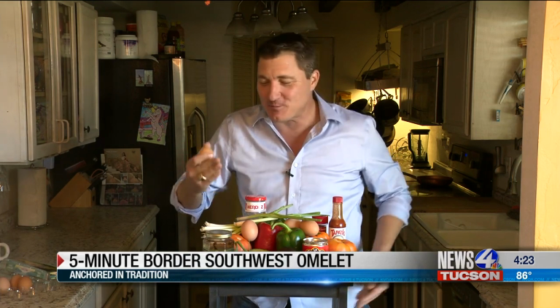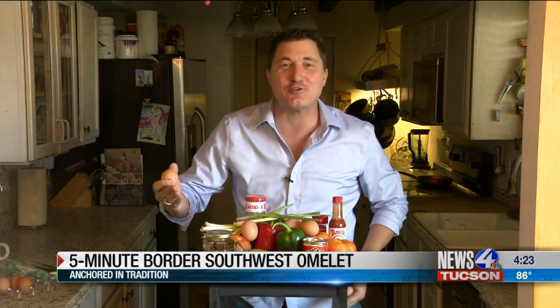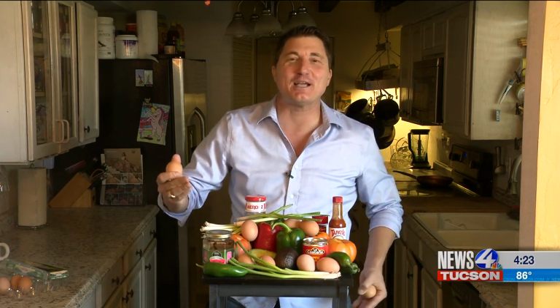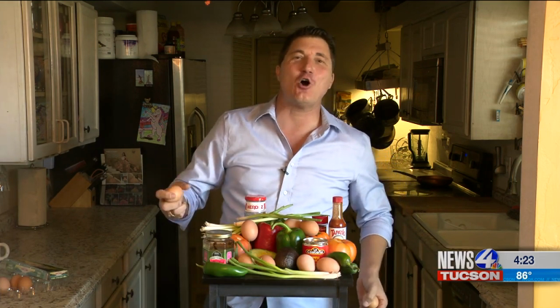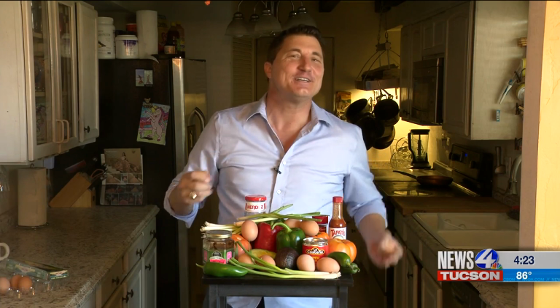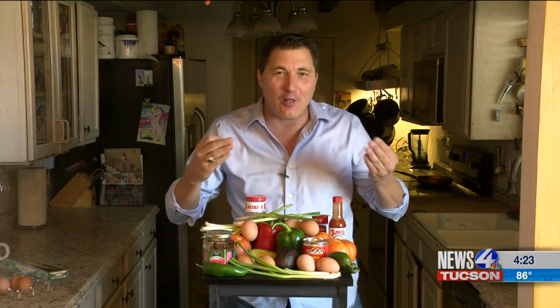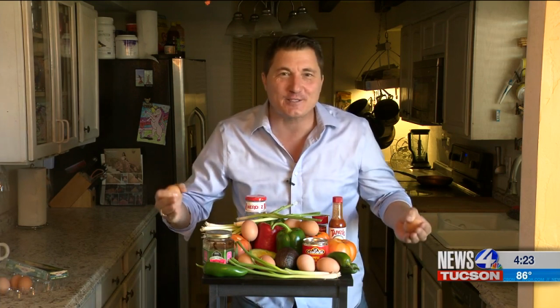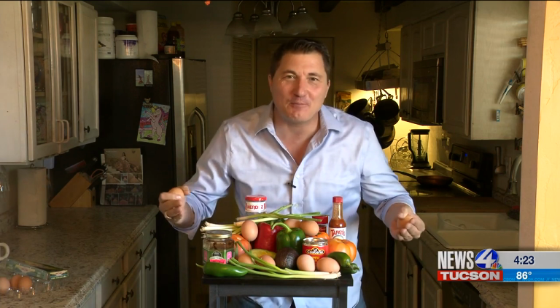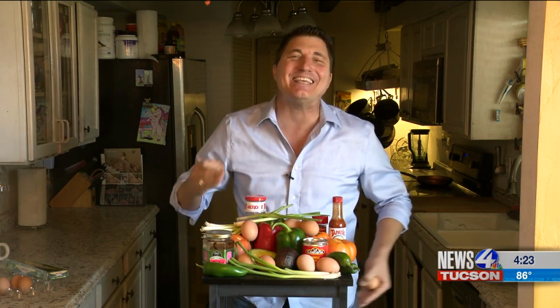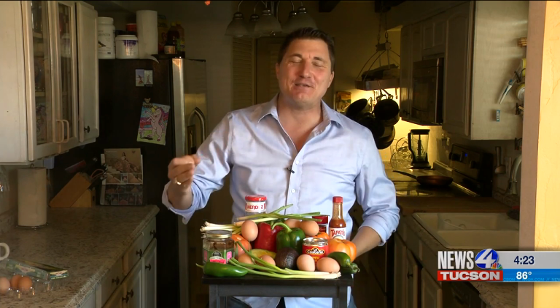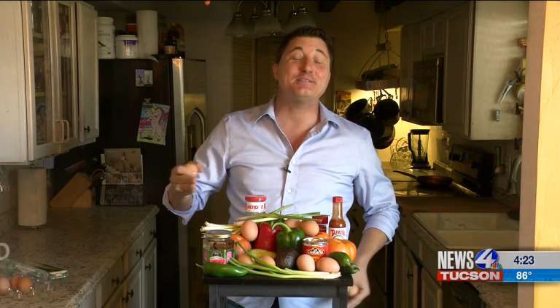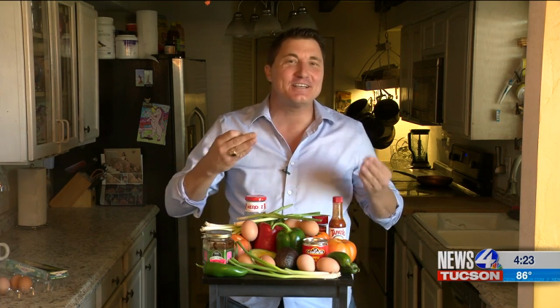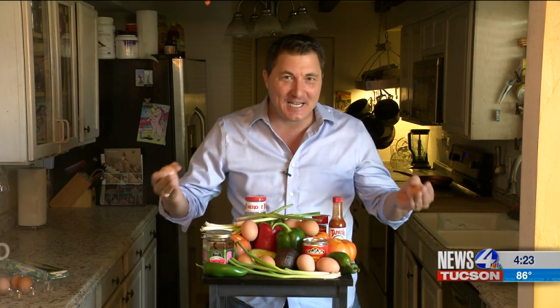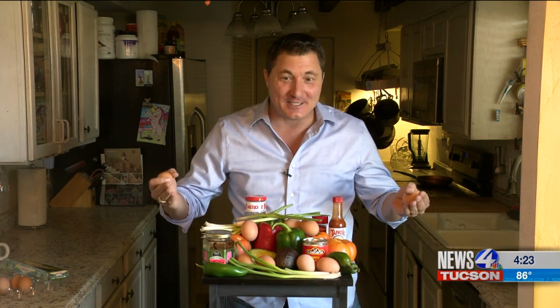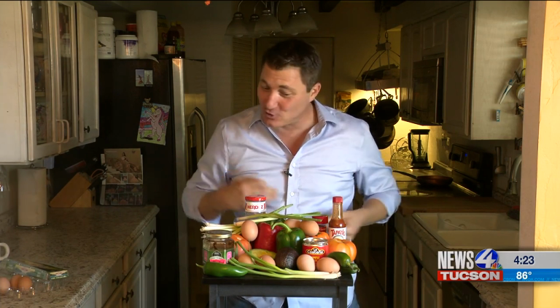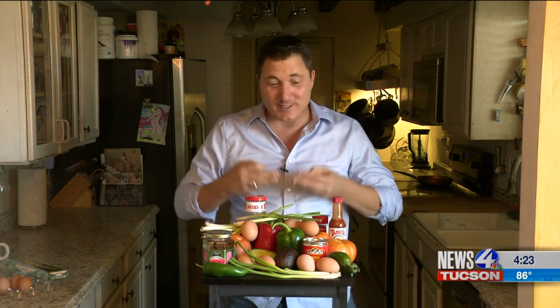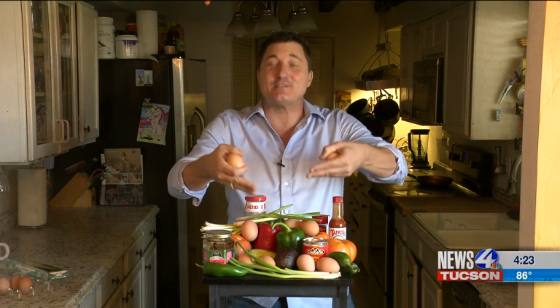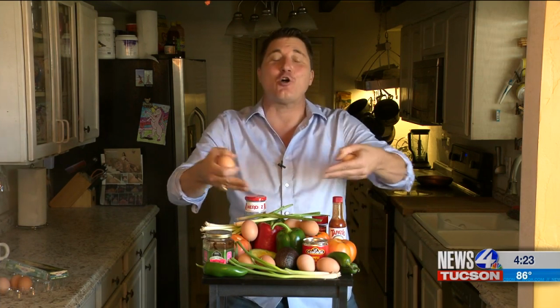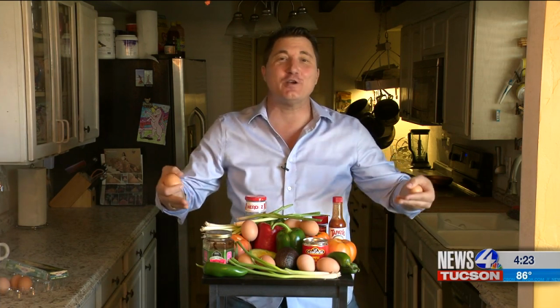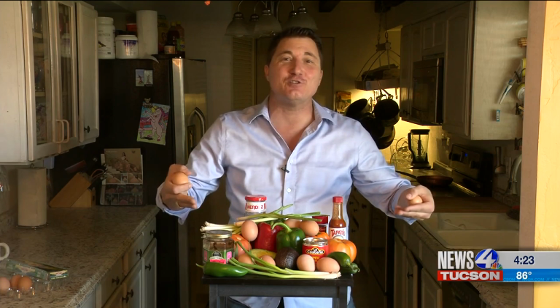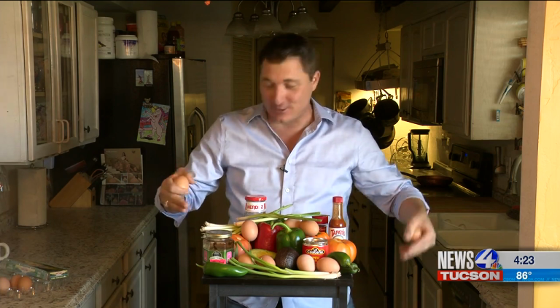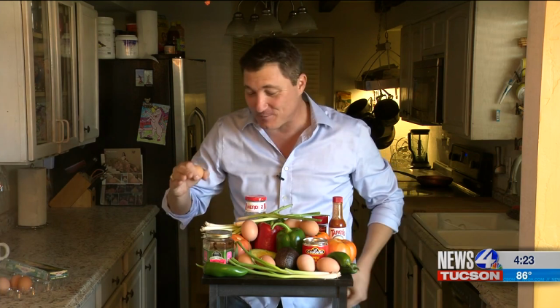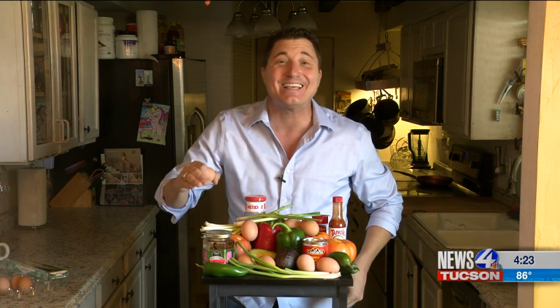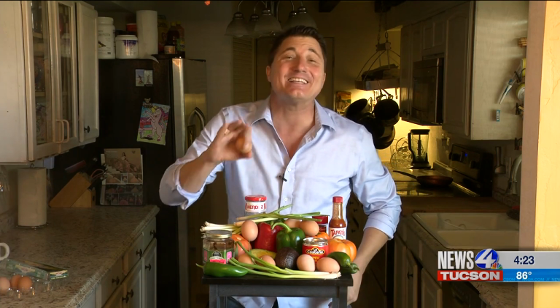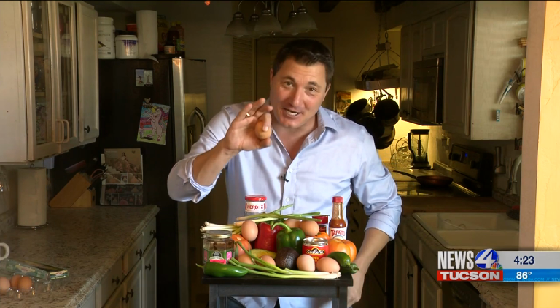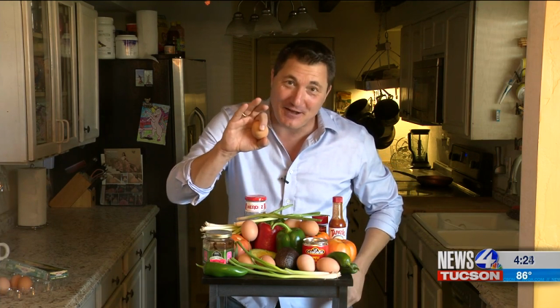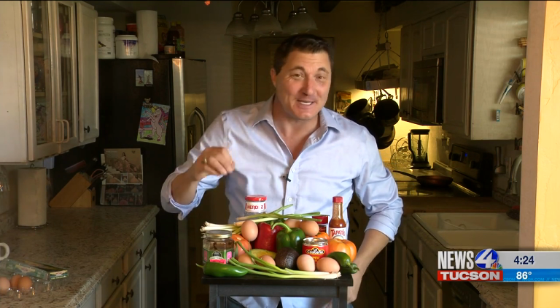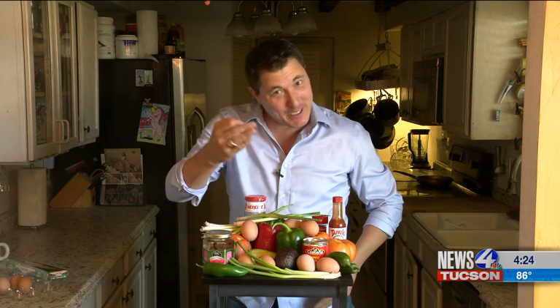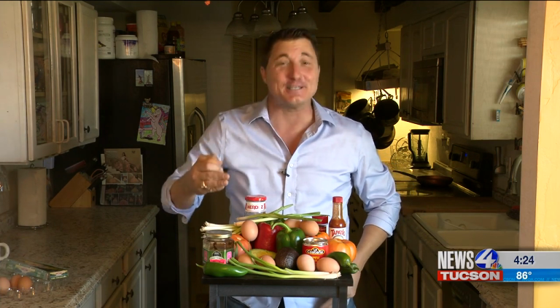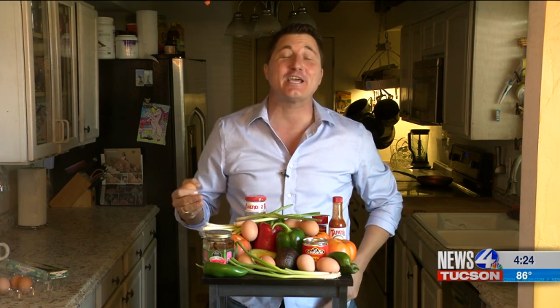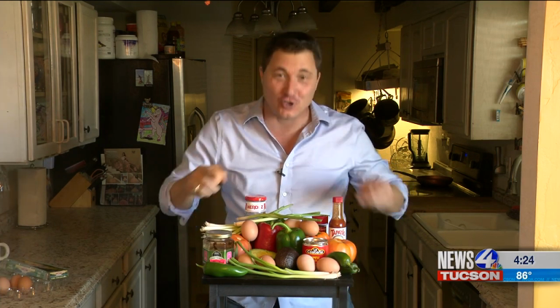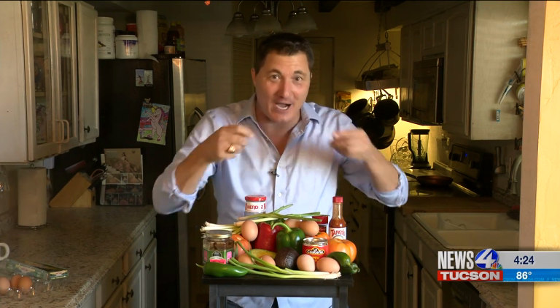Every year I have always put together something I call Southwest Omelette Easy Peasy Cicalin Style. Super easy. These are all the ingredients you need and trust me, it's done in five minutes. Pretty easy — let's check it out and I'll show you how.